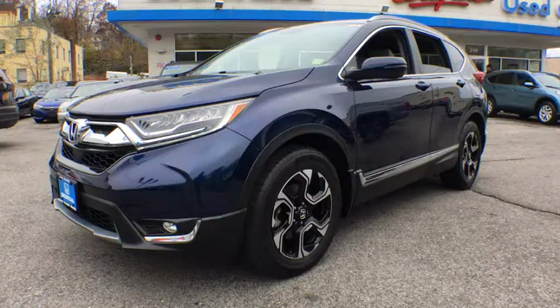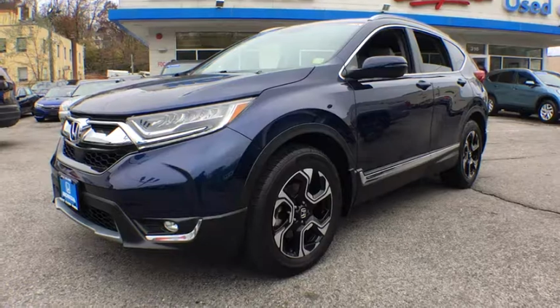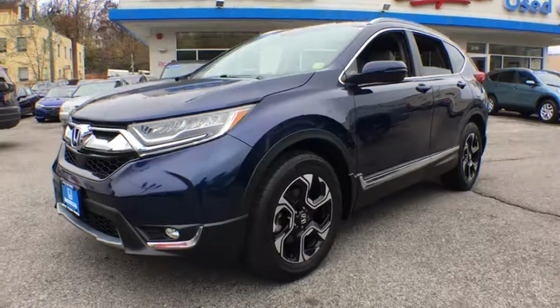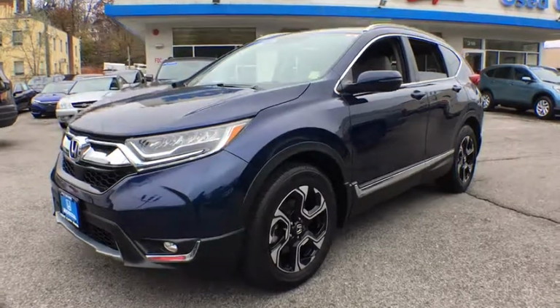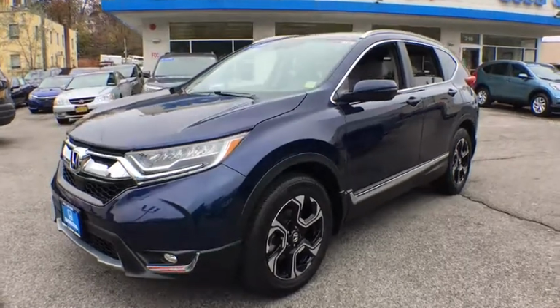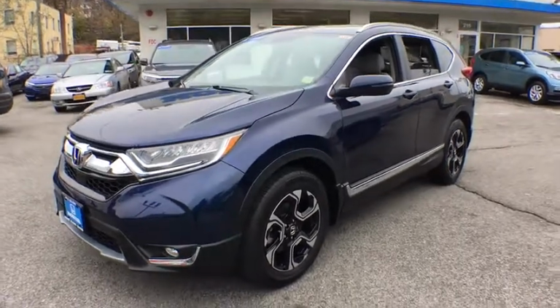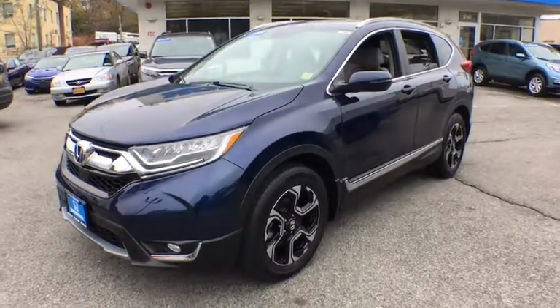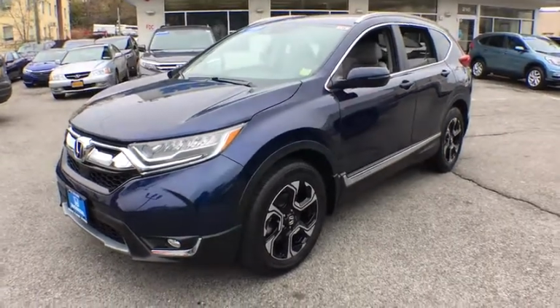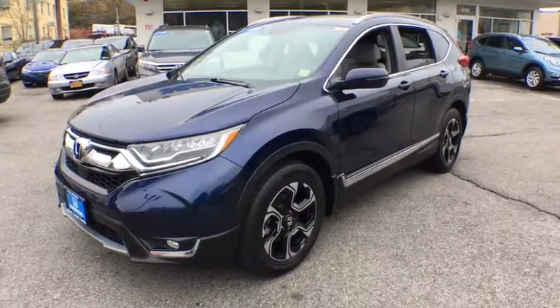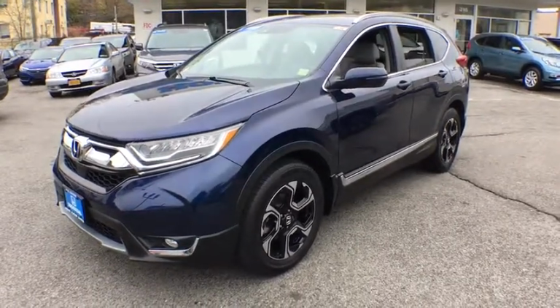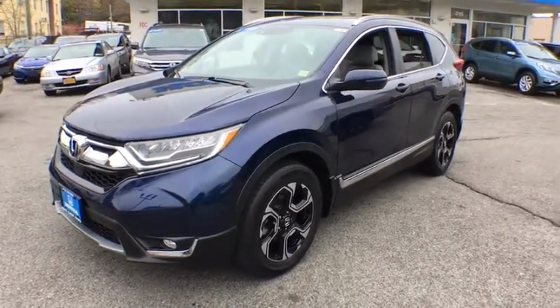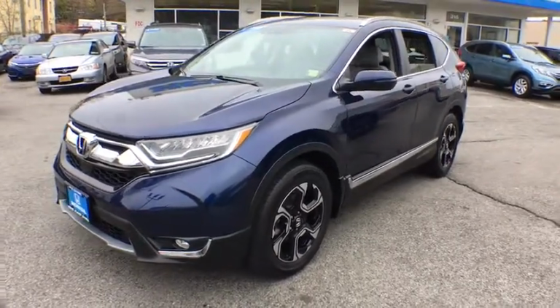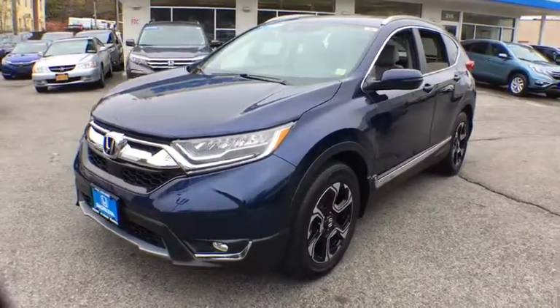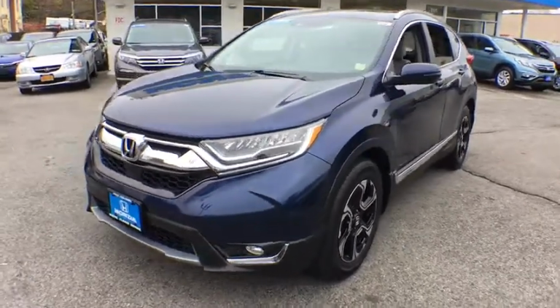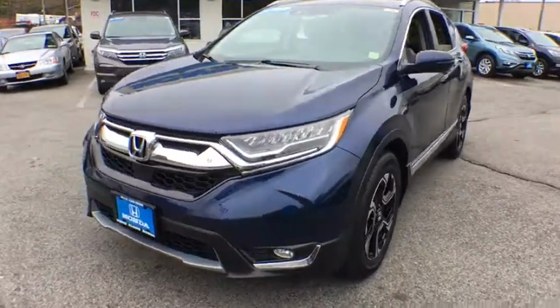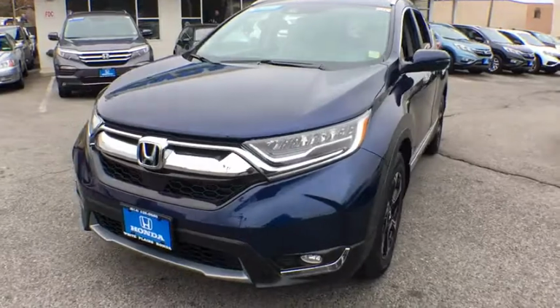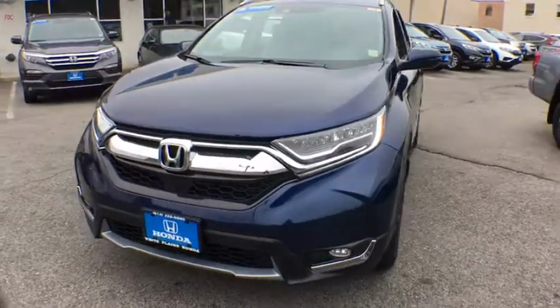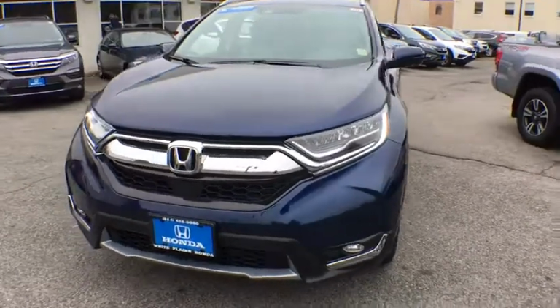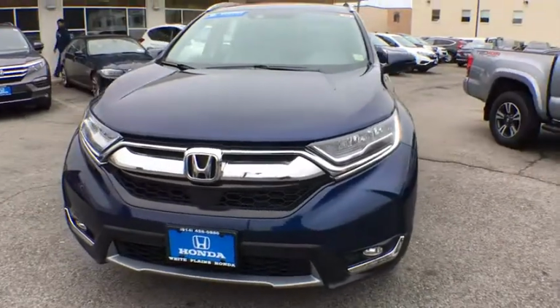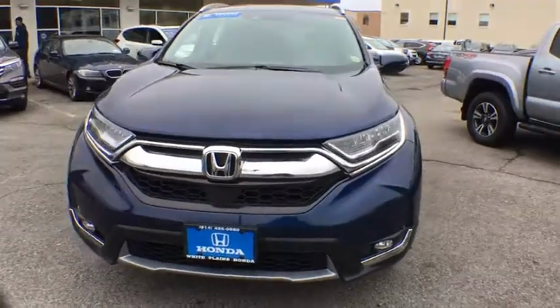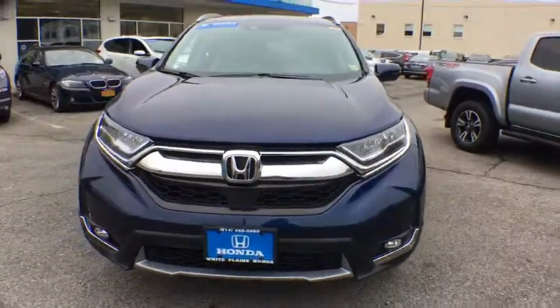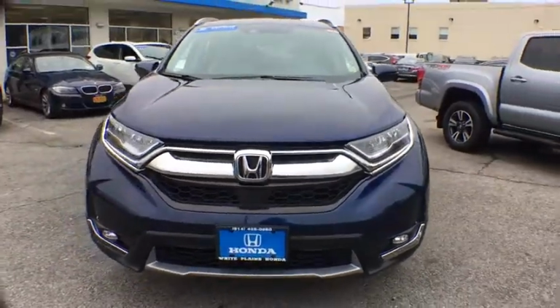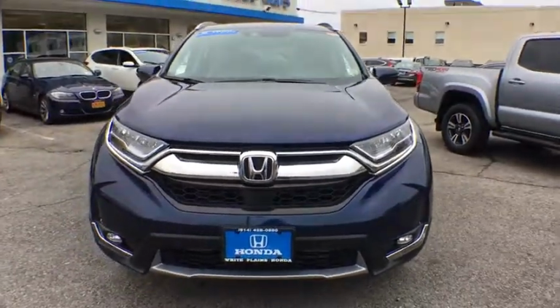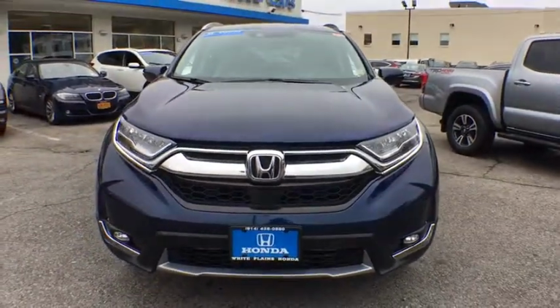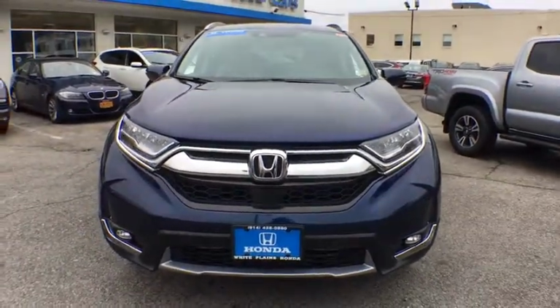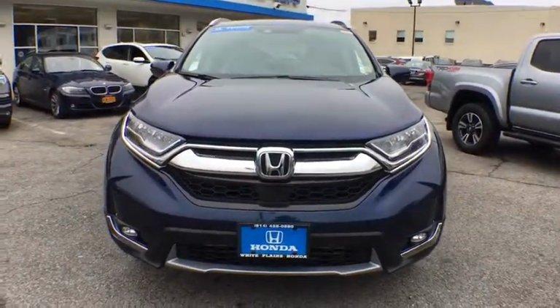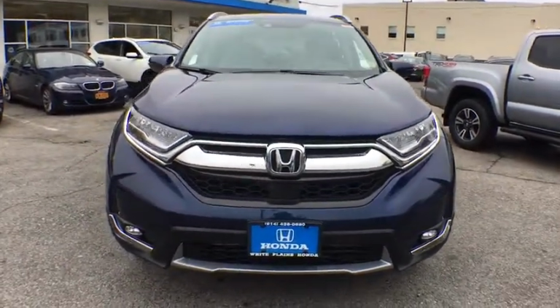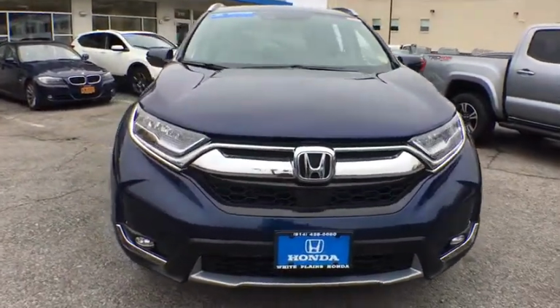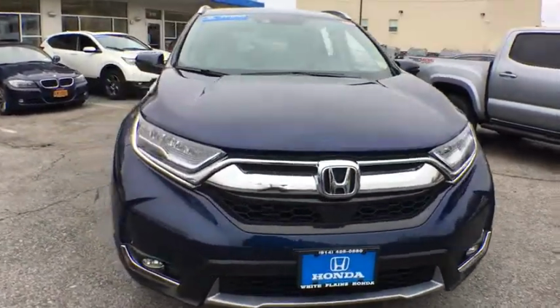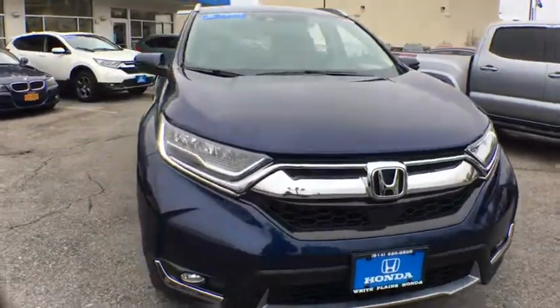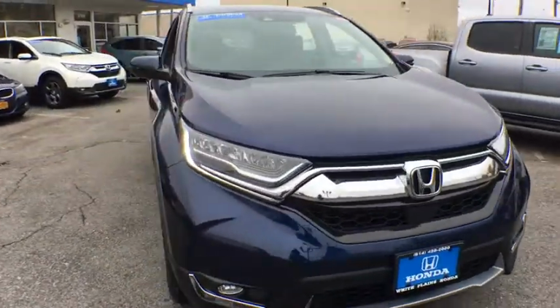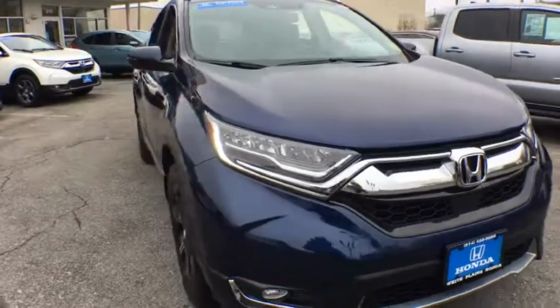The 2017 Honda CR-V — a top recommended vehicle because of its car-like driving manners, good value, cool technology, and comfy interior.